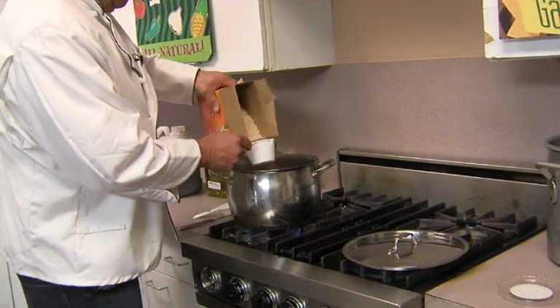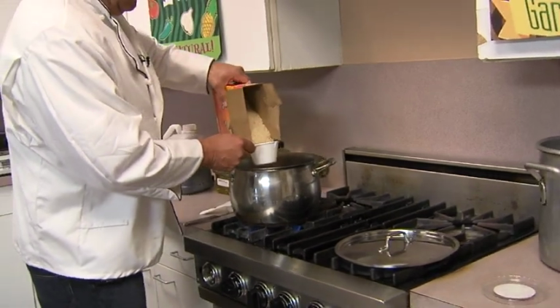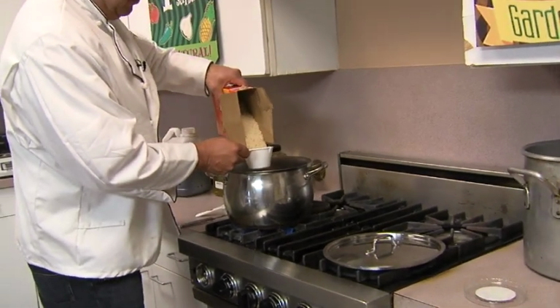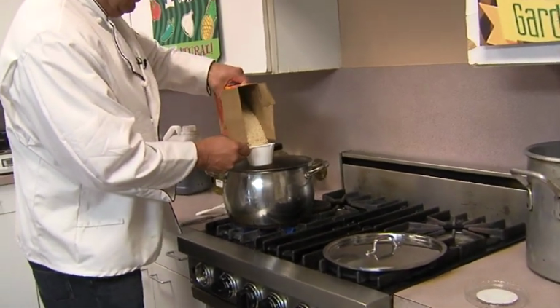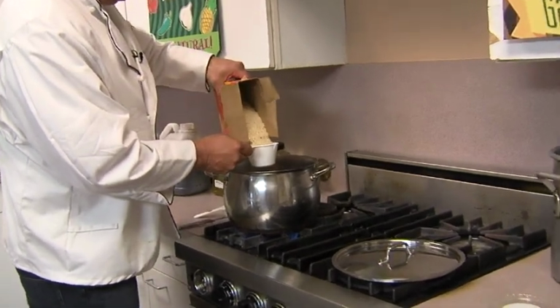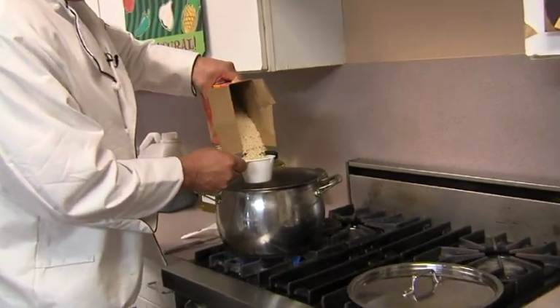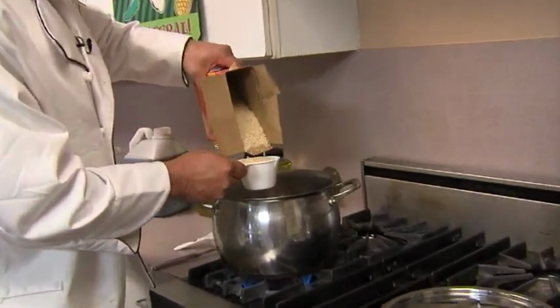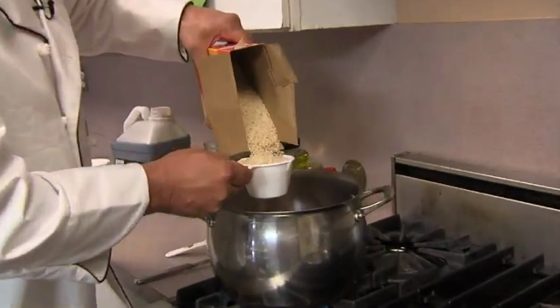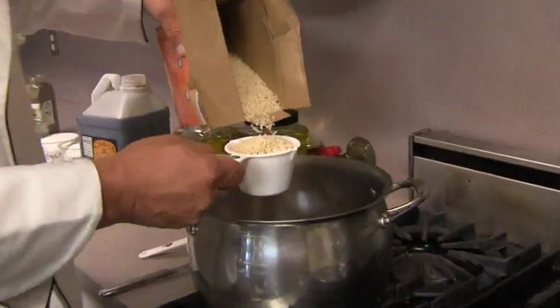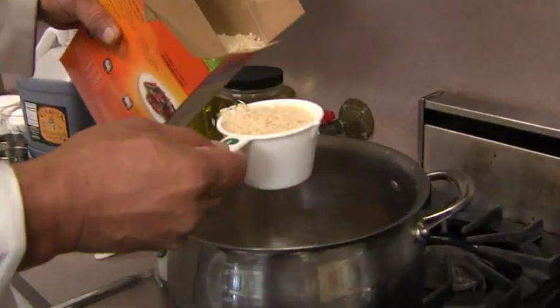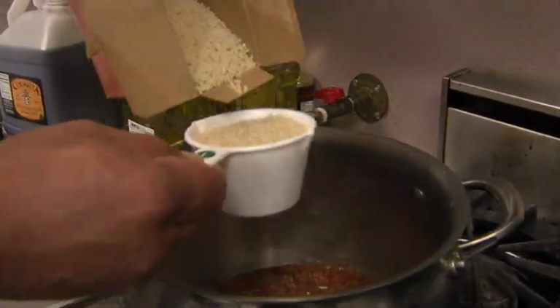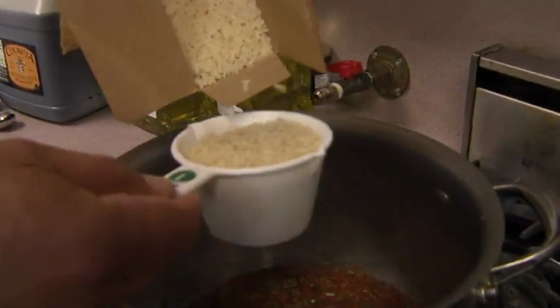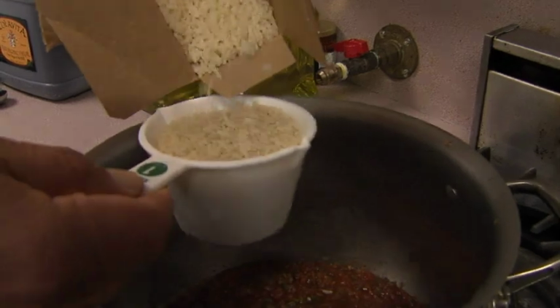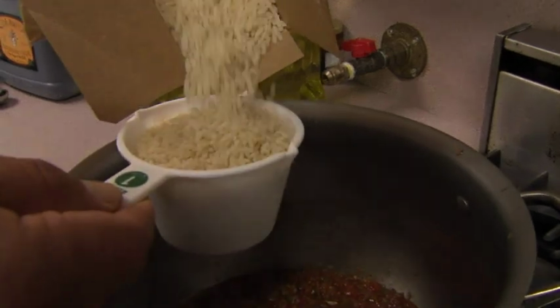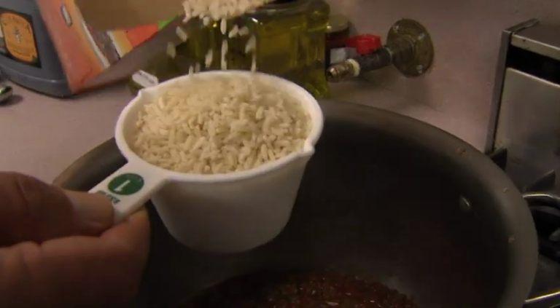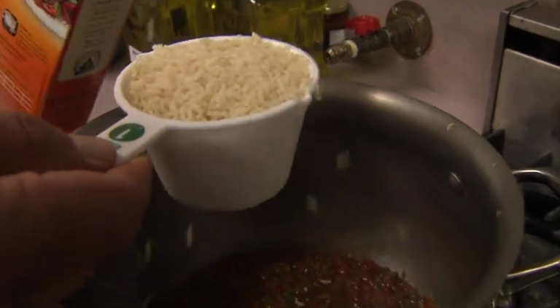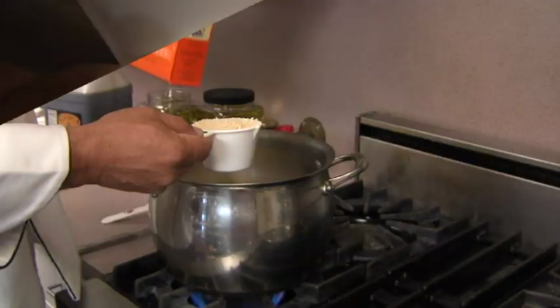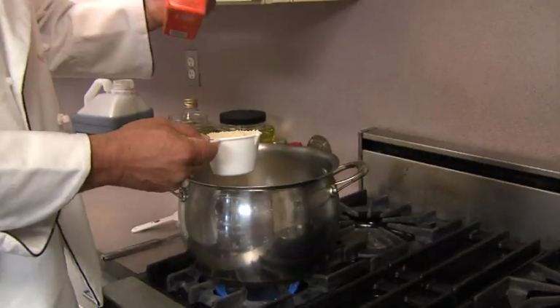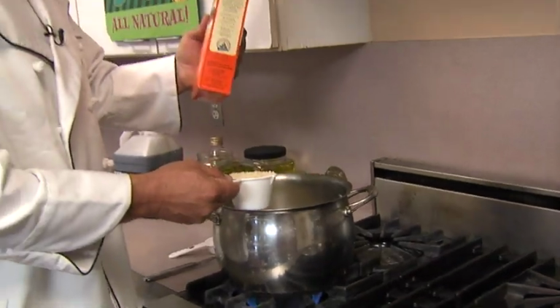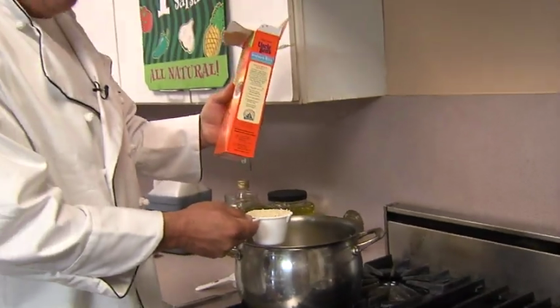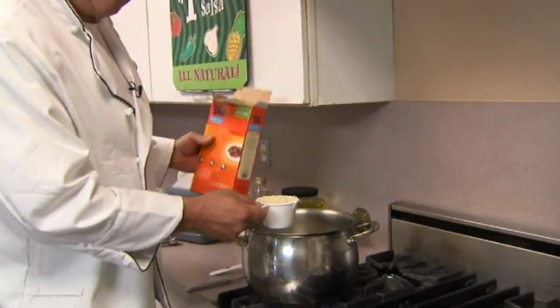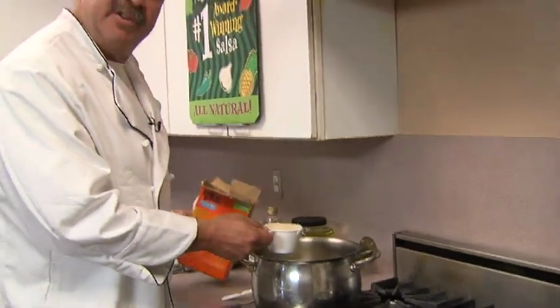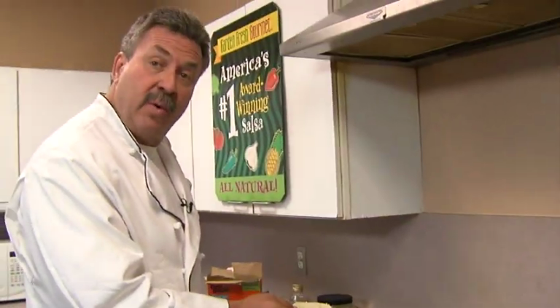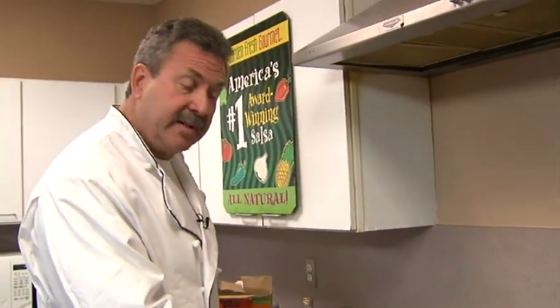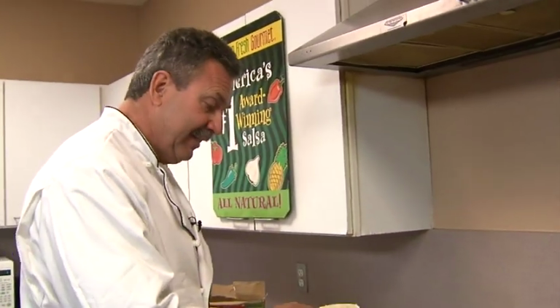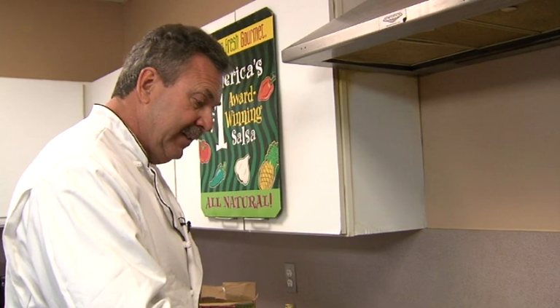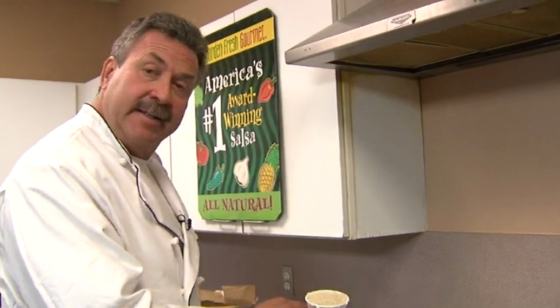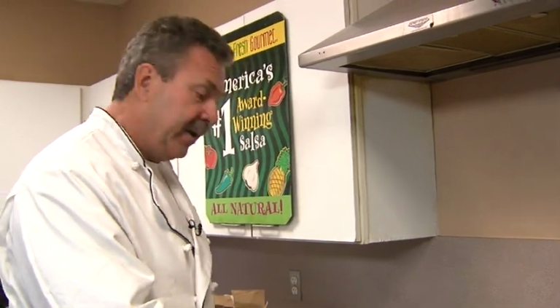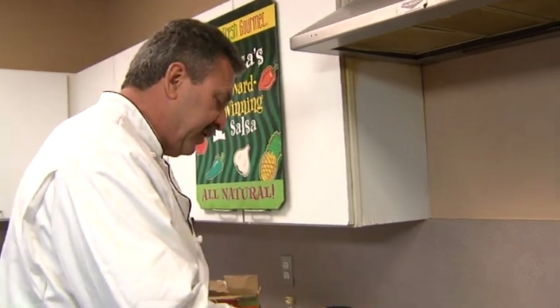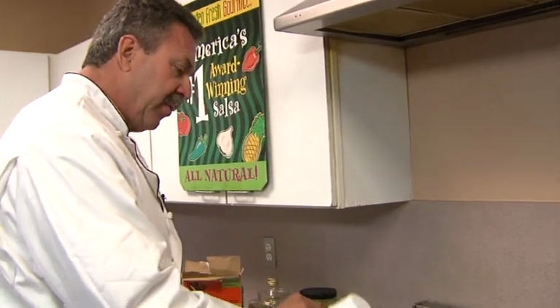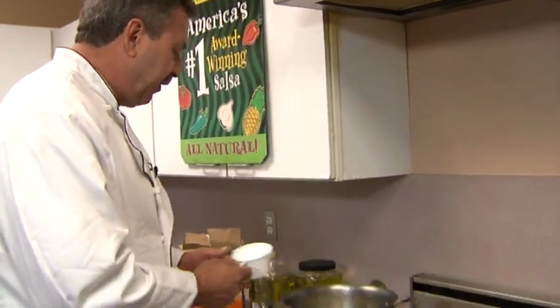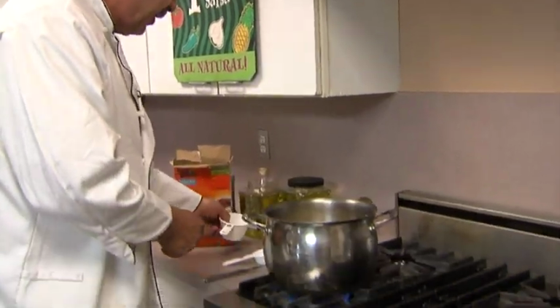We're going to add two cups of rice. This is instant rice — you can use a minute rice, which takes 20 minutes, but this is instant rice. So this is something we're going to make in five minutes.